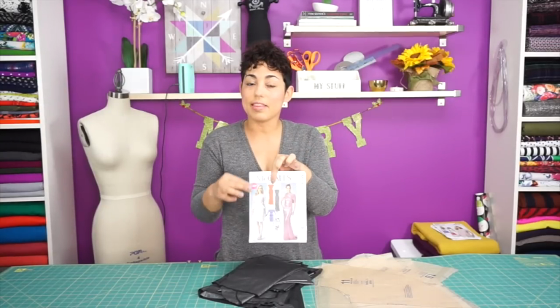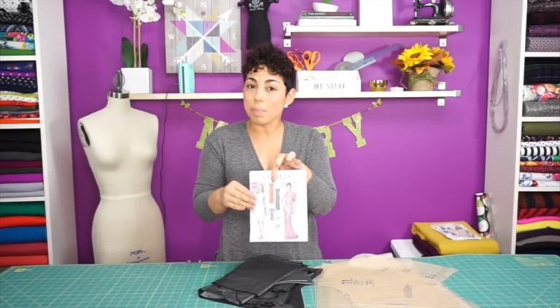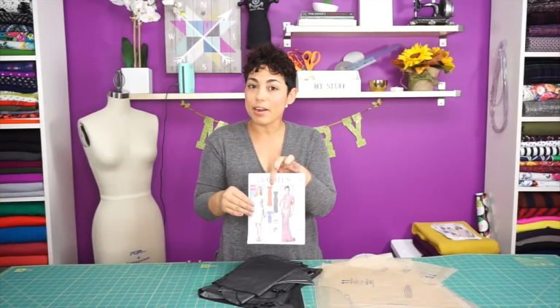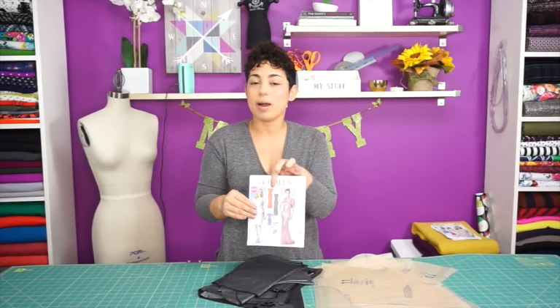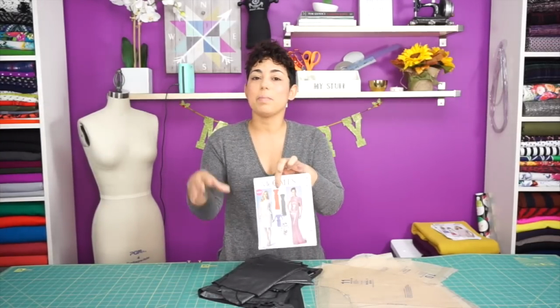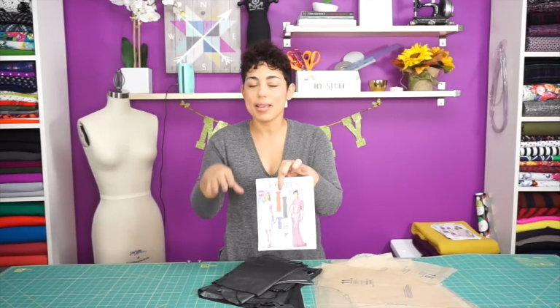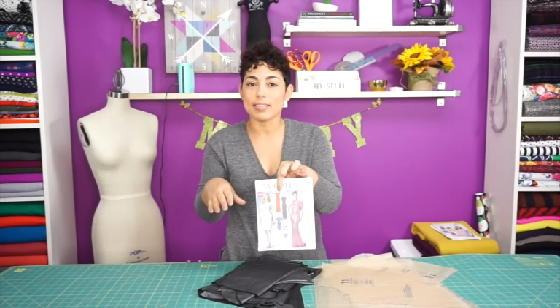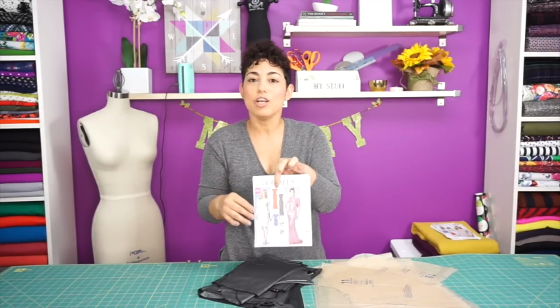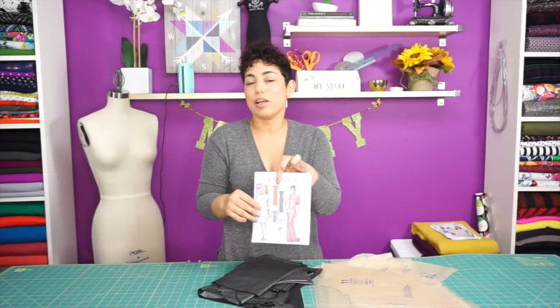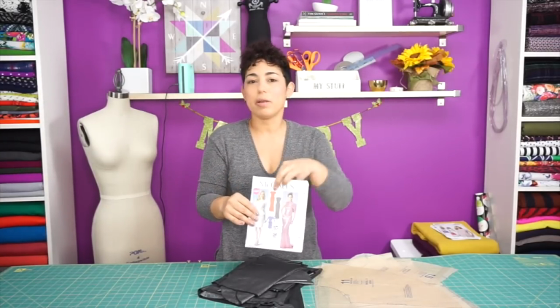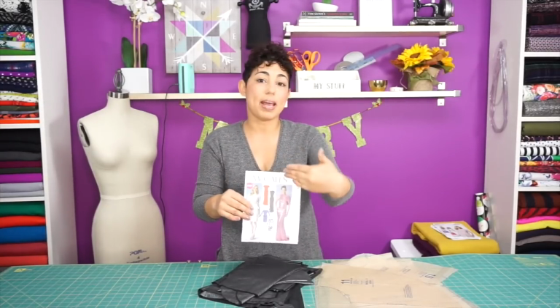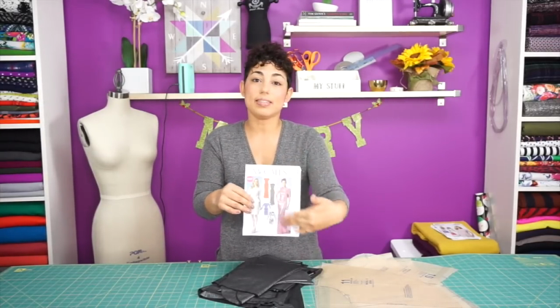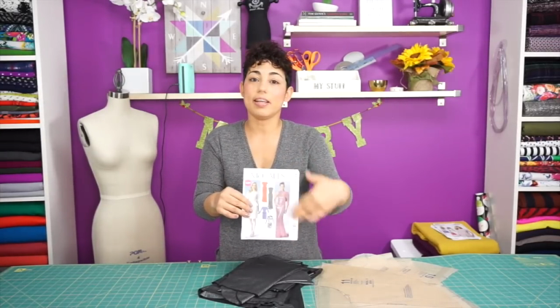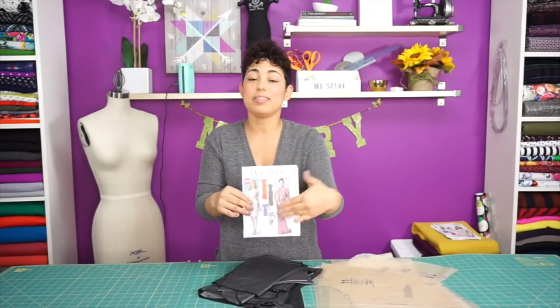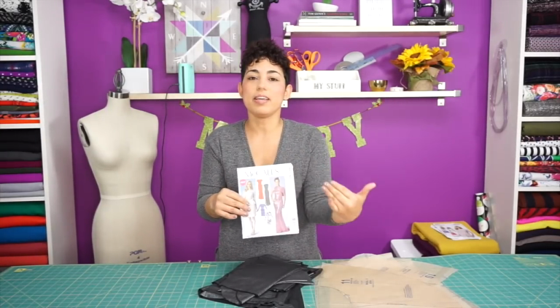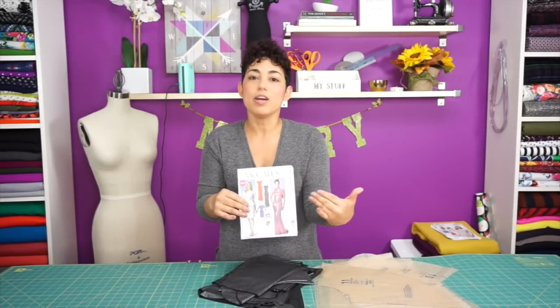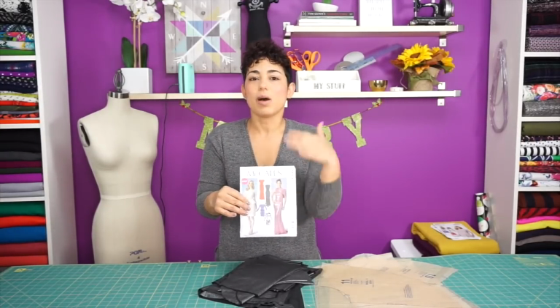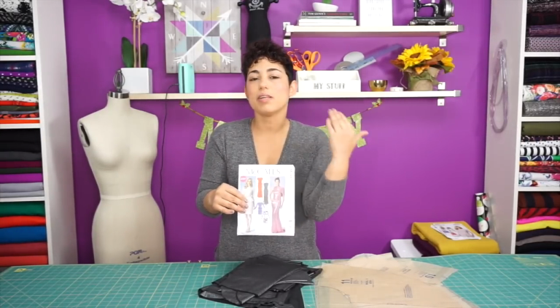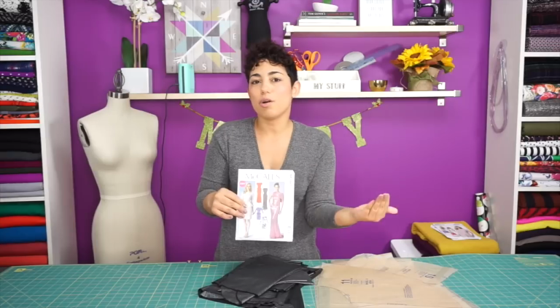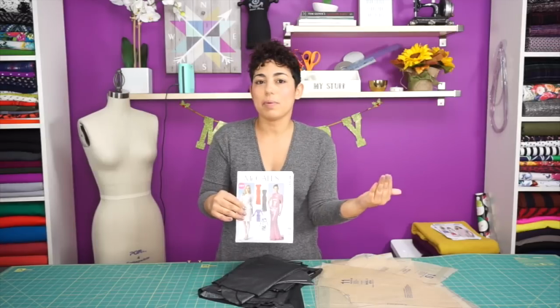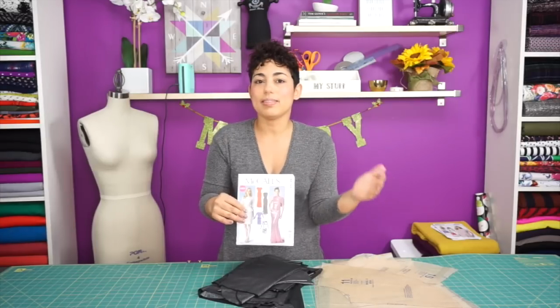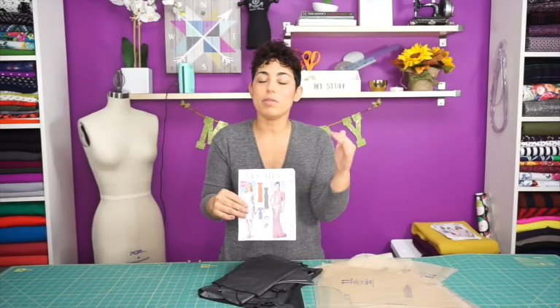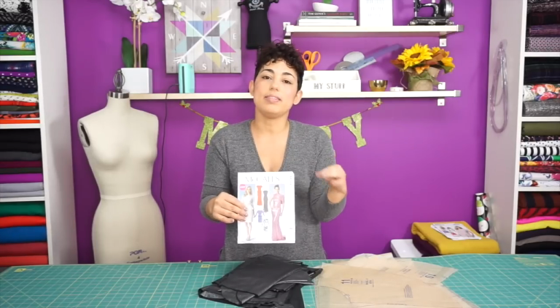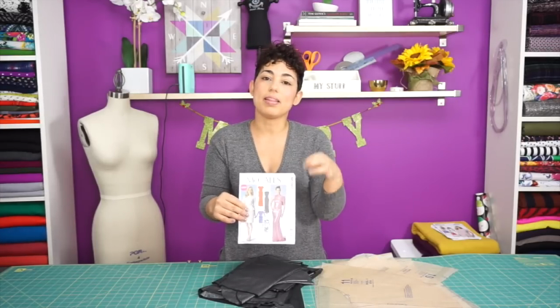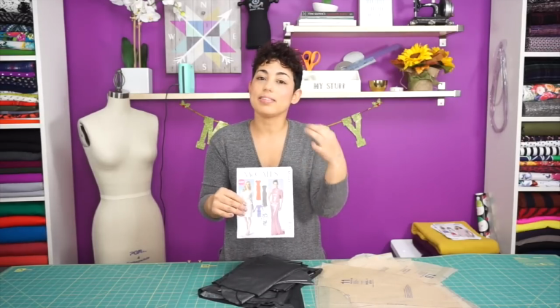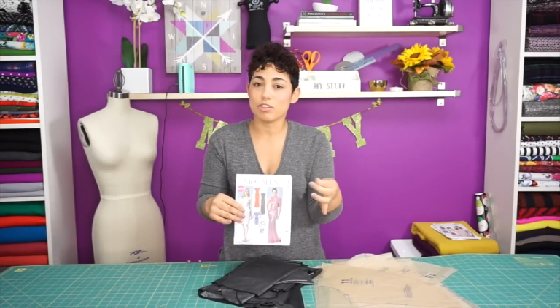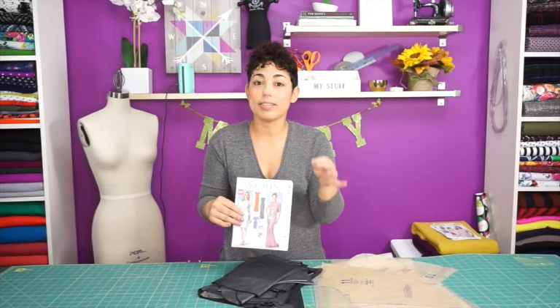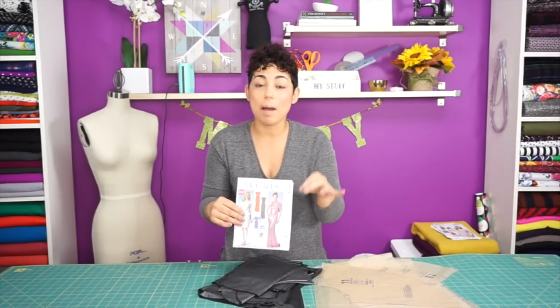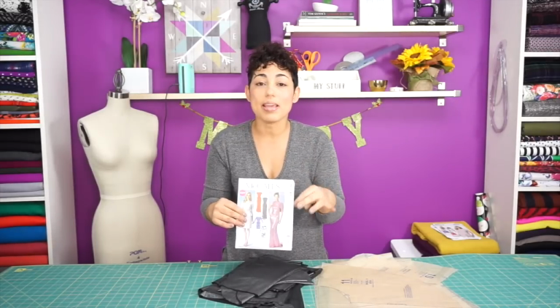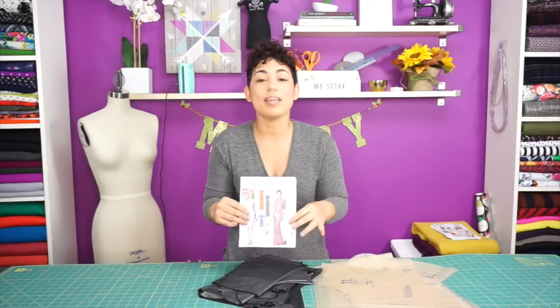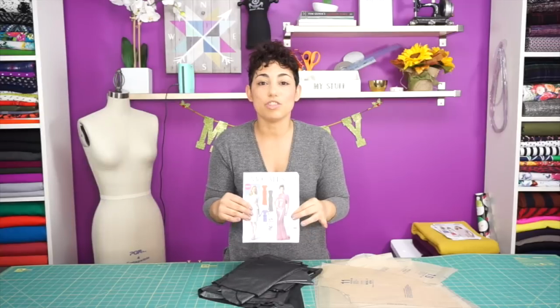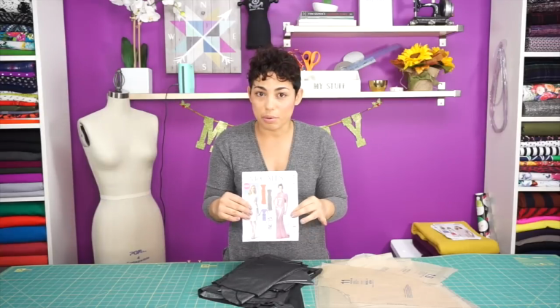This pattern comes in pieces so that you can make any design that you see here. I'm just going to go over the pieces that you need to make the exact dress that I'm making in this tutorial.